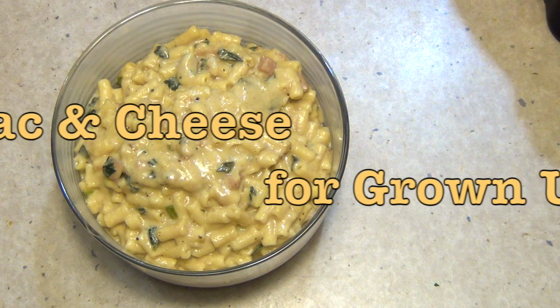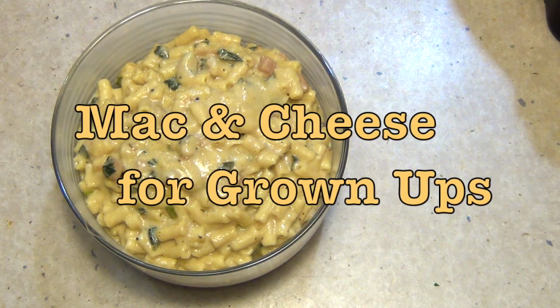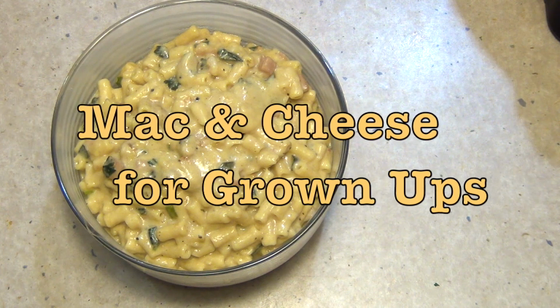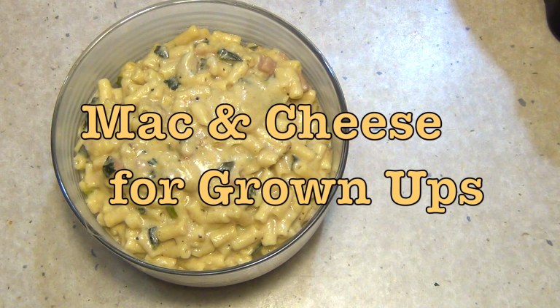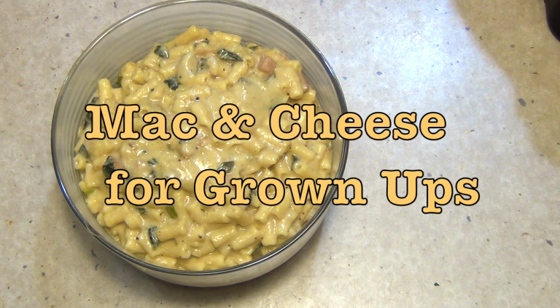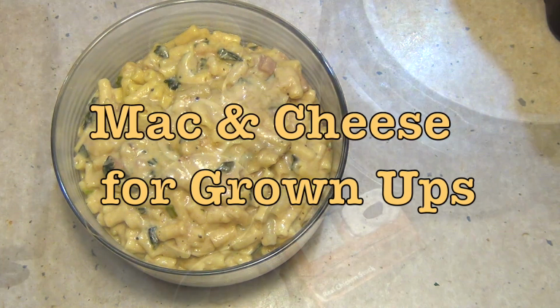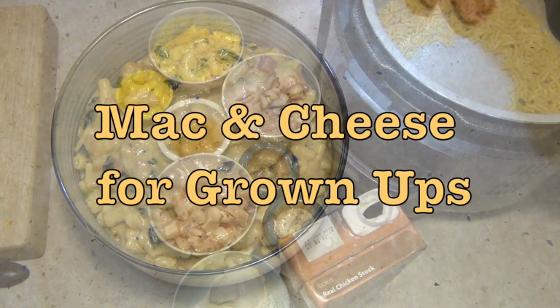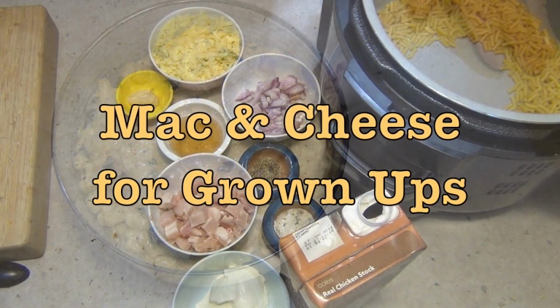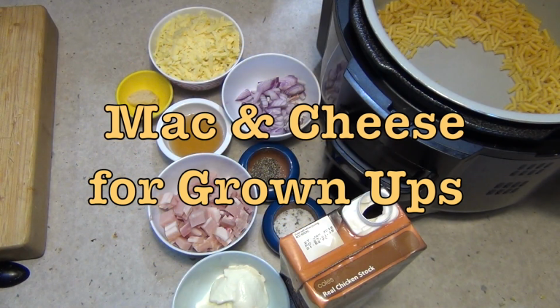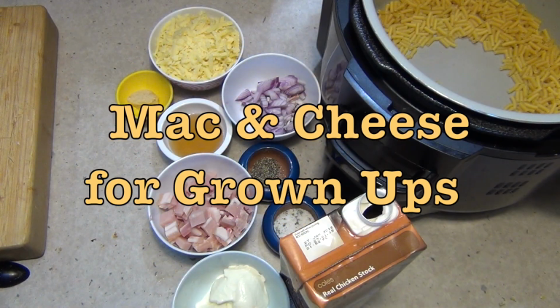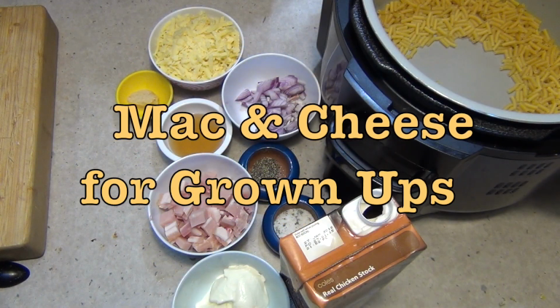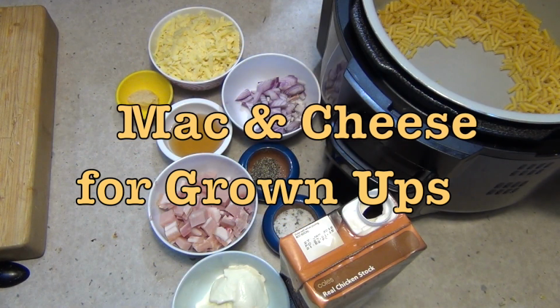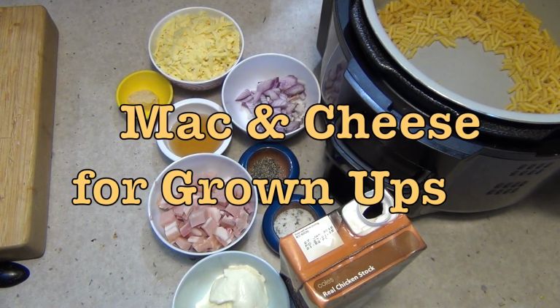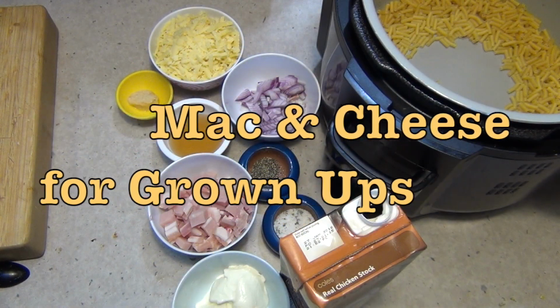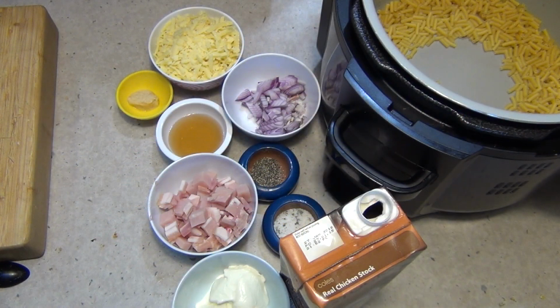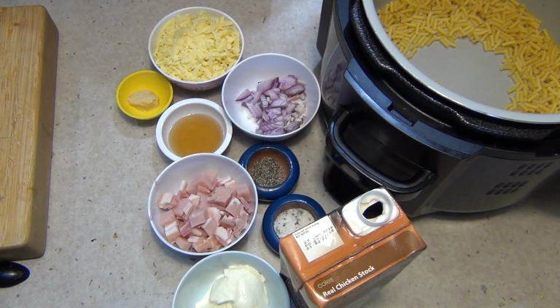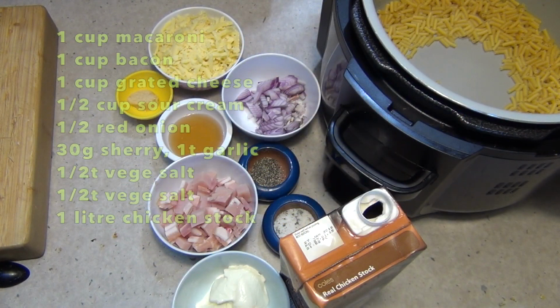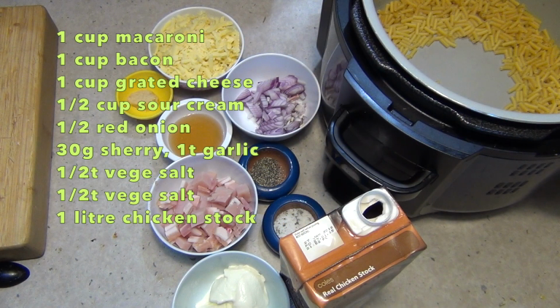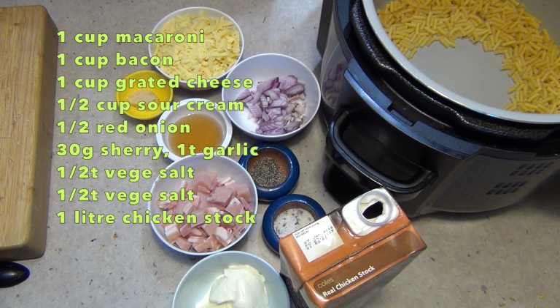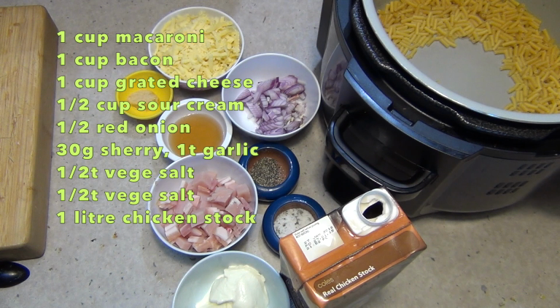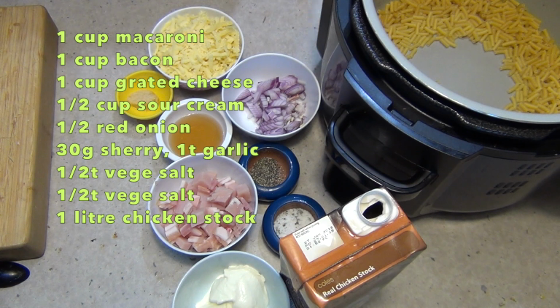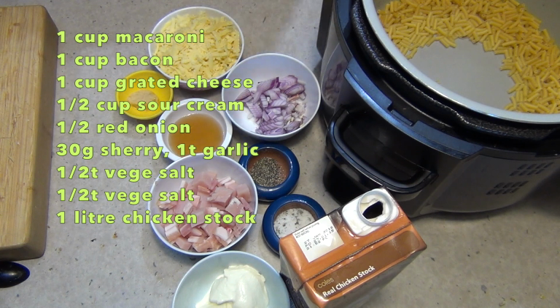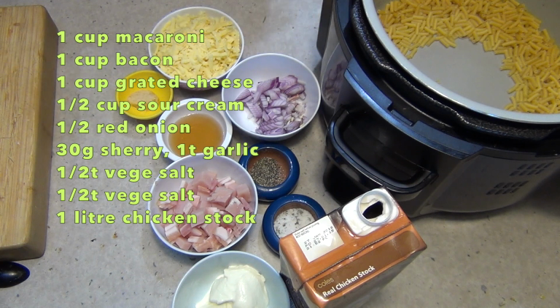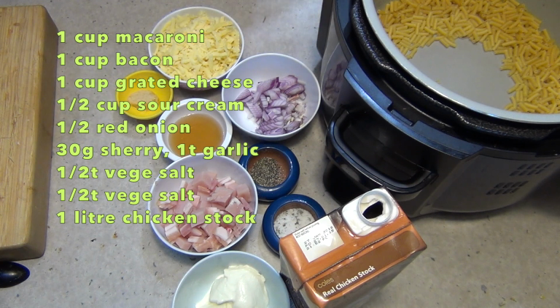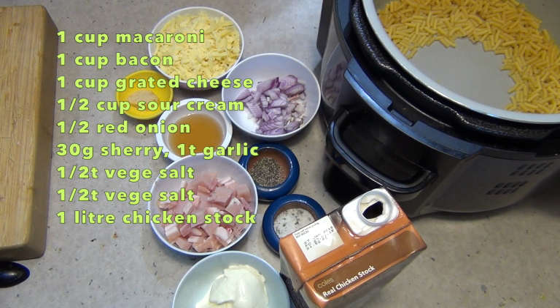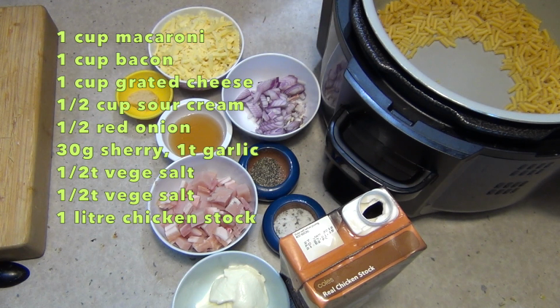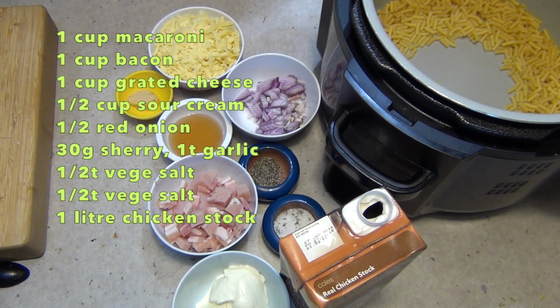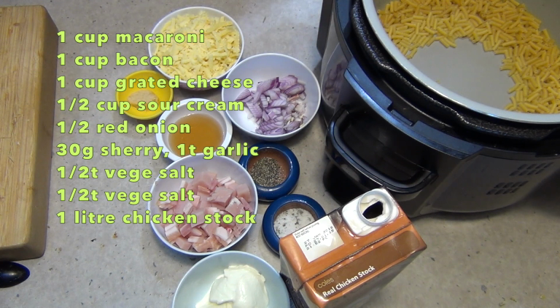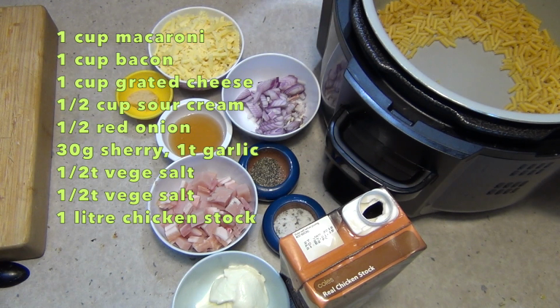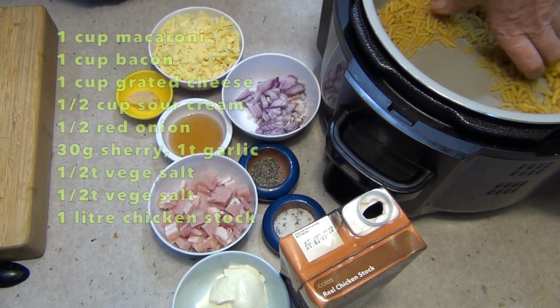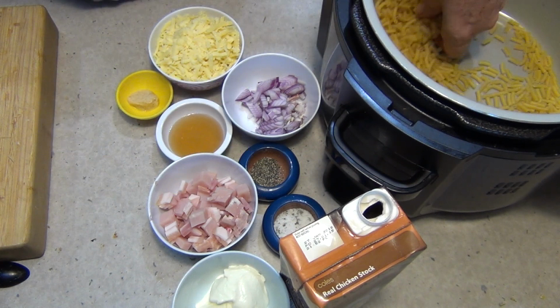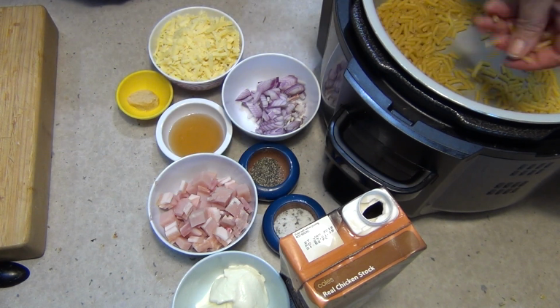Hi and welcome to Cheeky Richer cooking's grown-up mac and cheese in the Ninja Foodi. The ingredients are in the recipe box below. It's incredibly easy and delicious, so let's get started.